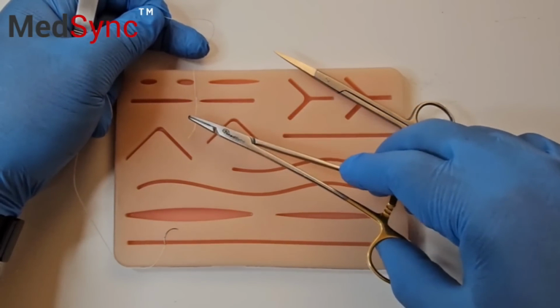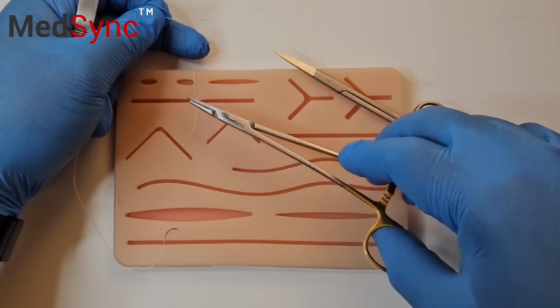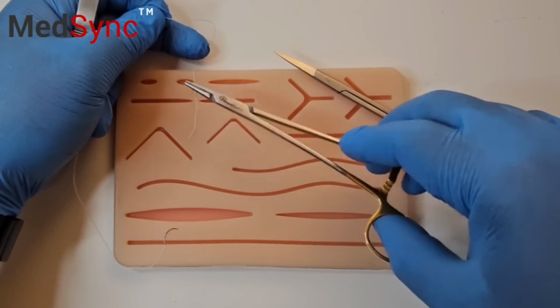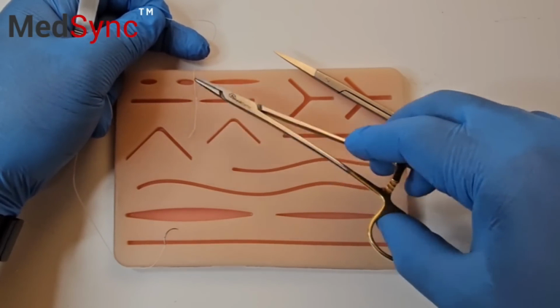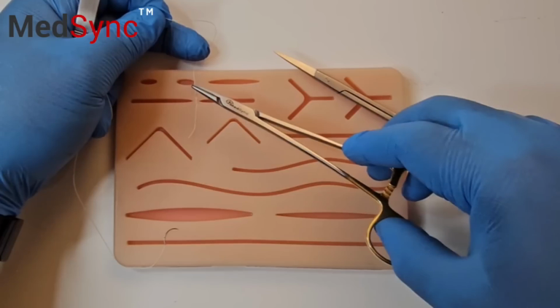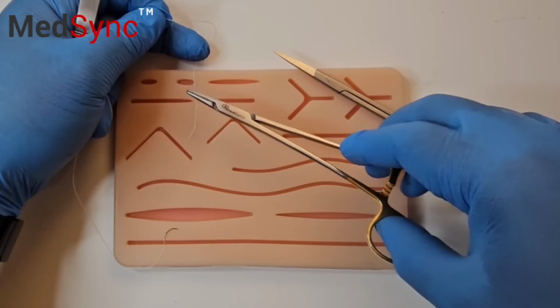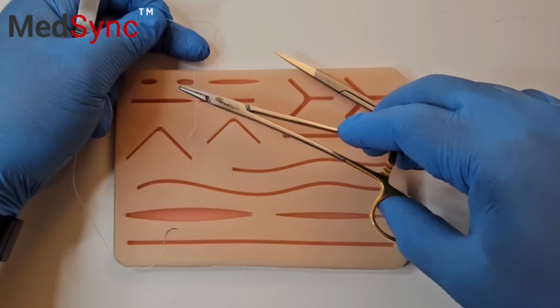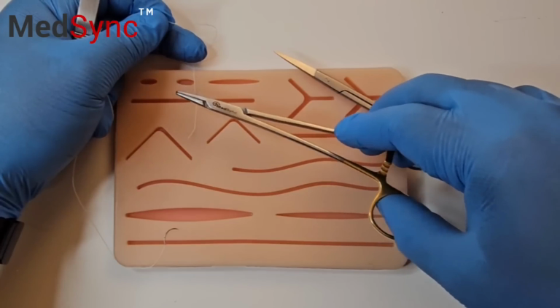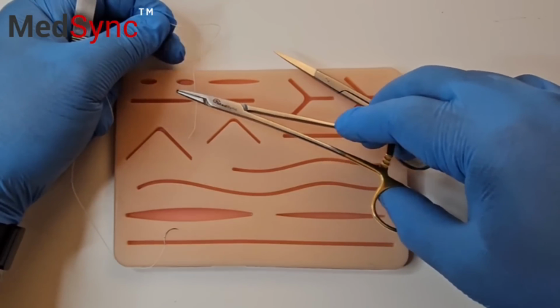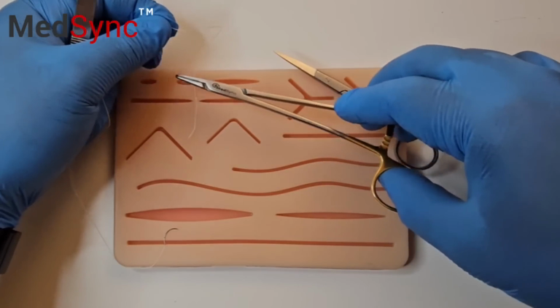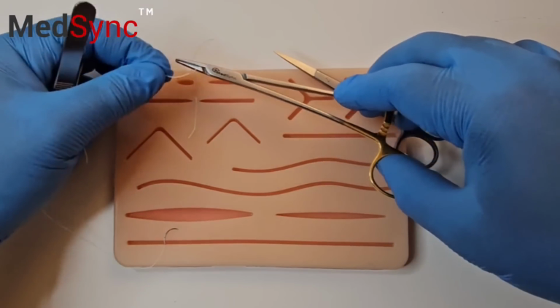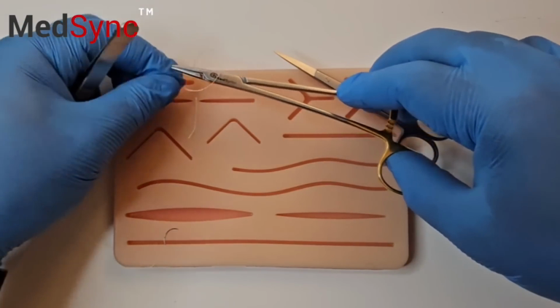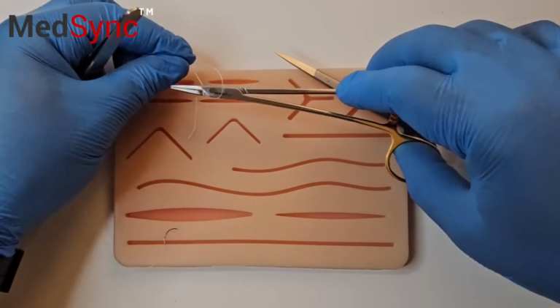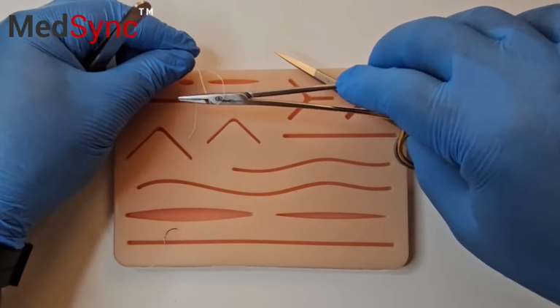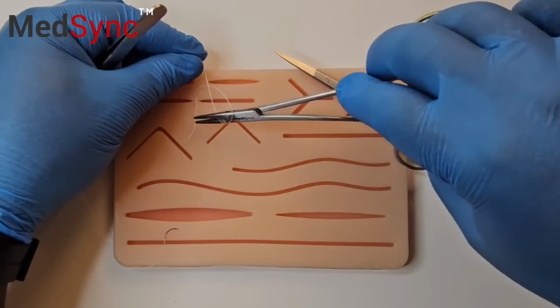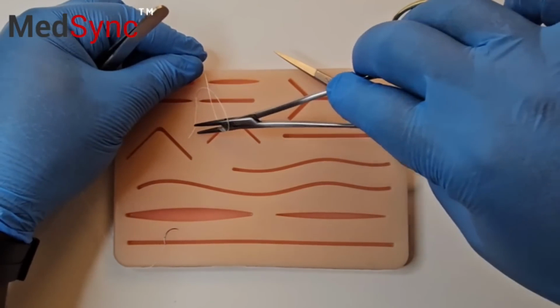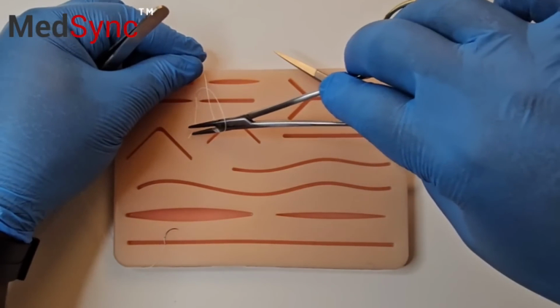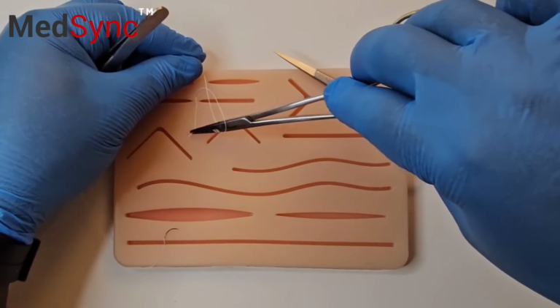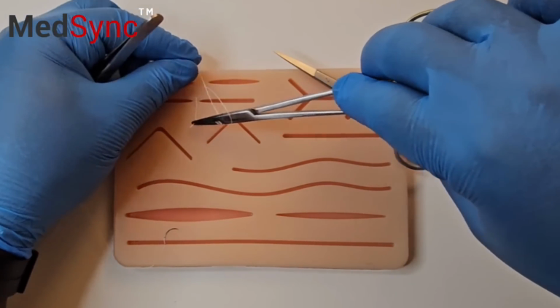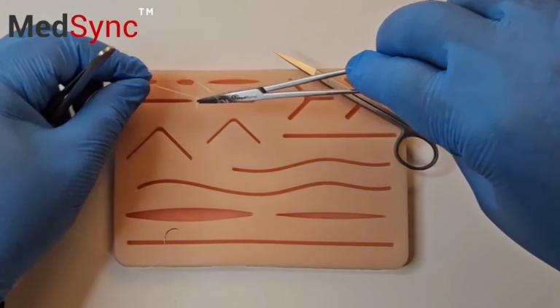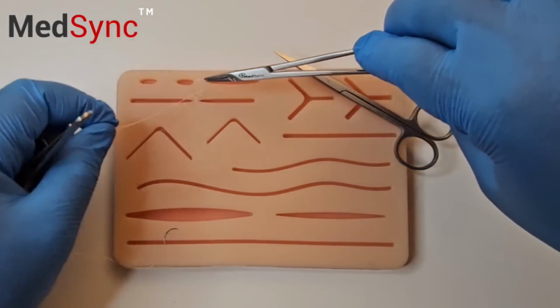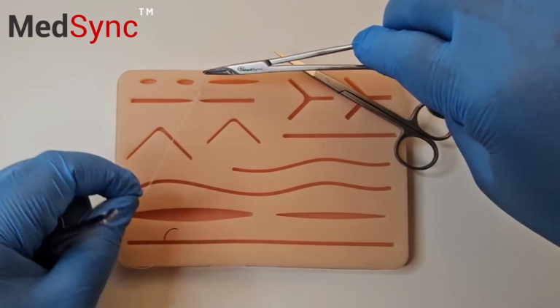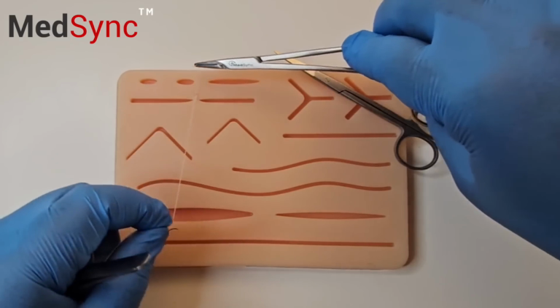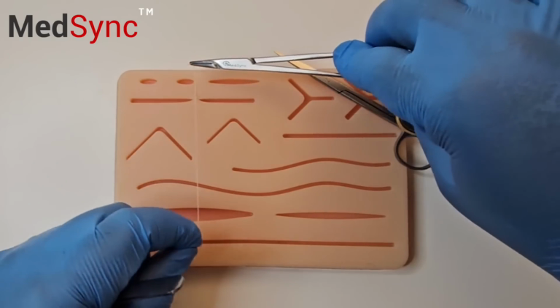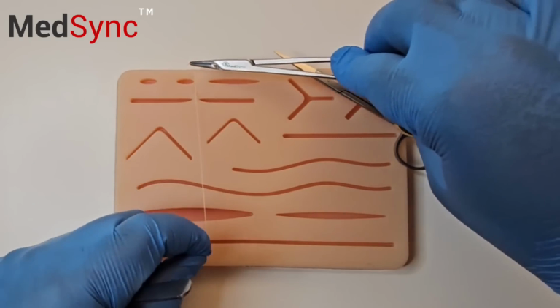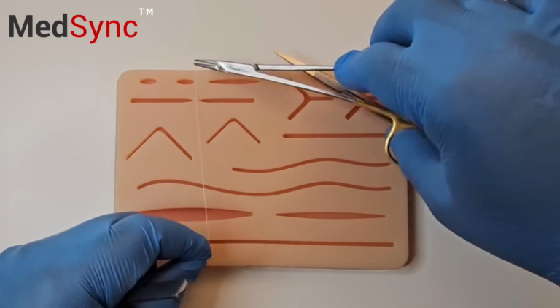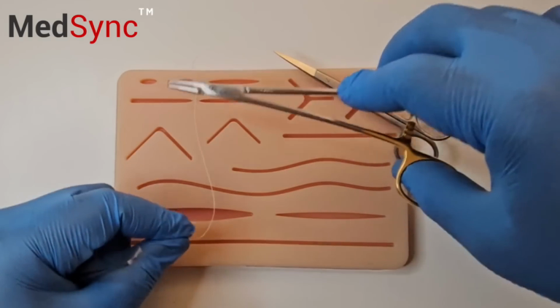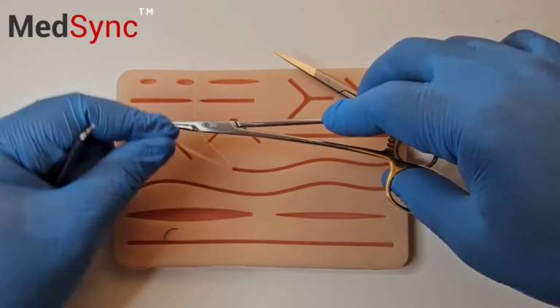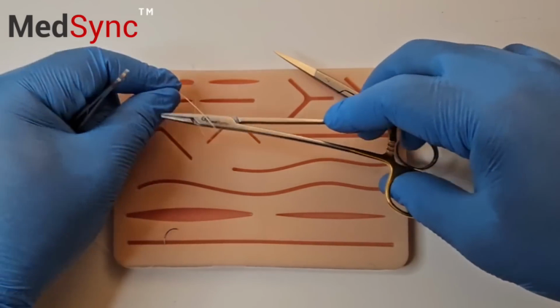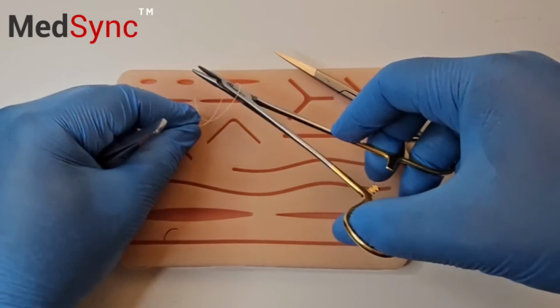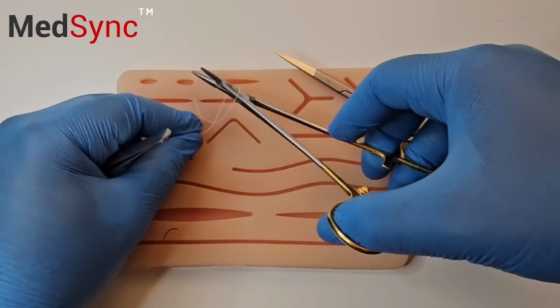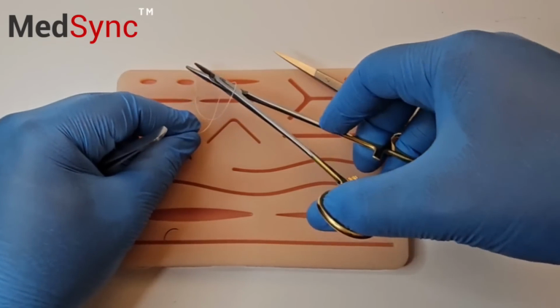You then need to perform two single revolutions around the needle holder — a reef knot. The suture ends must alternate.